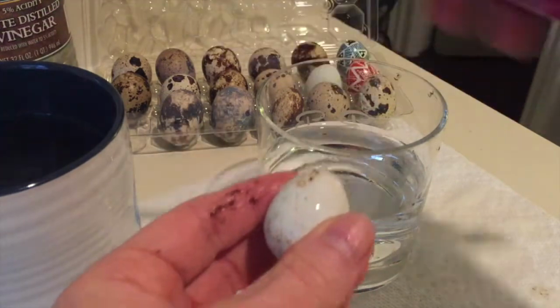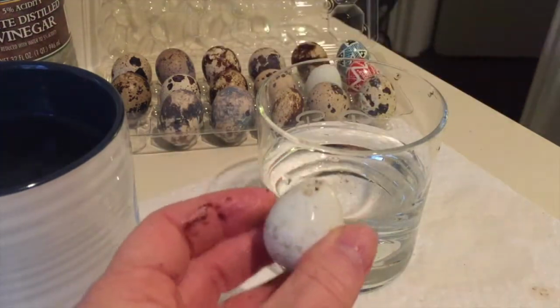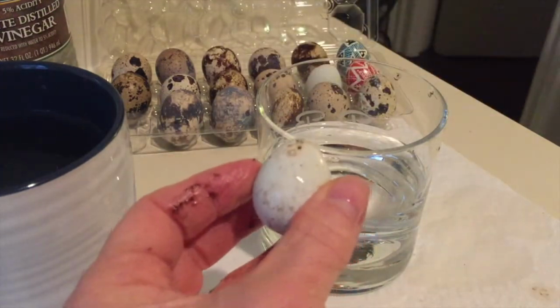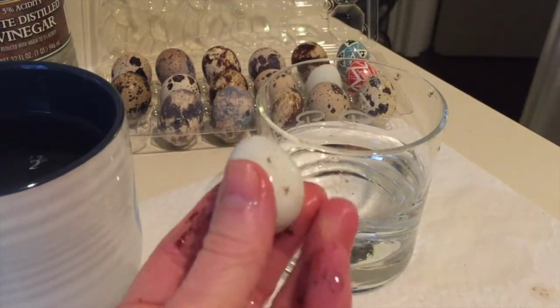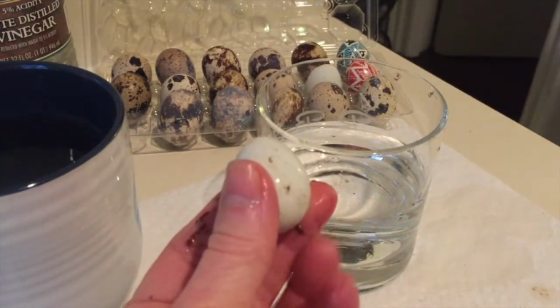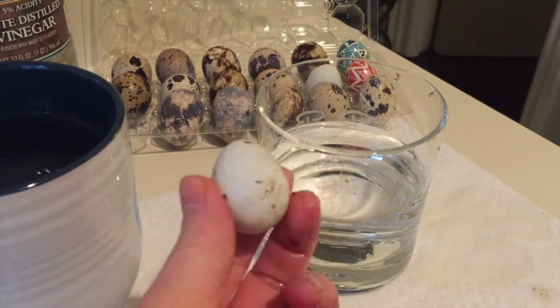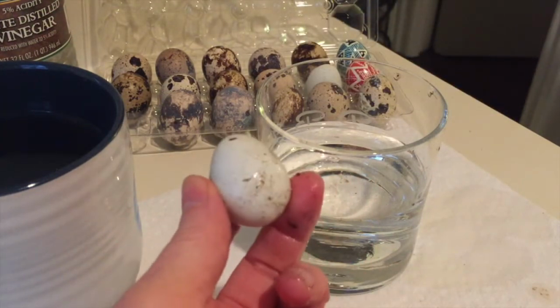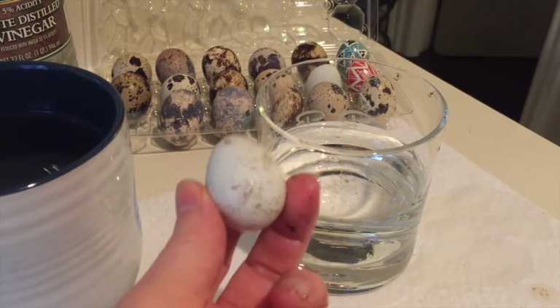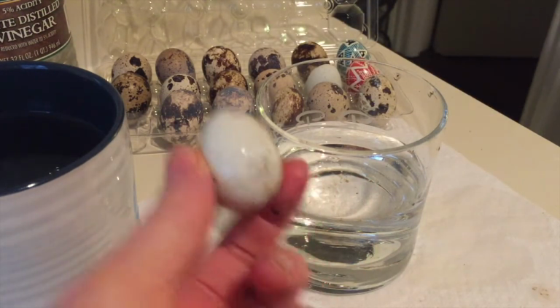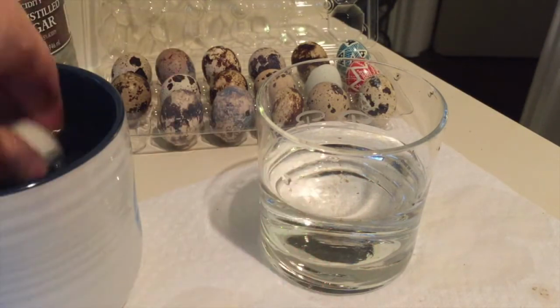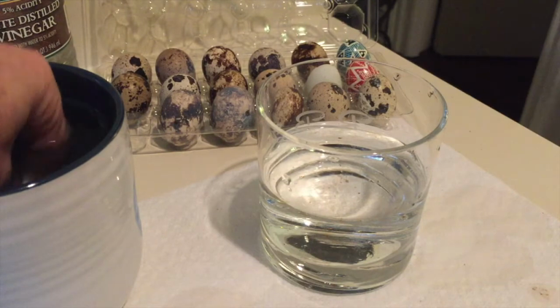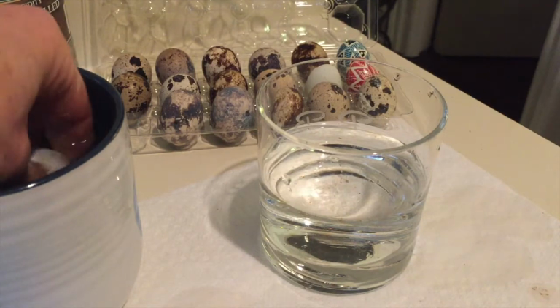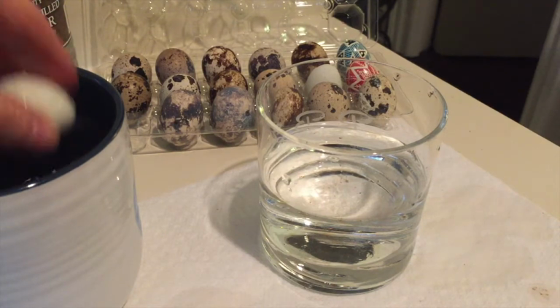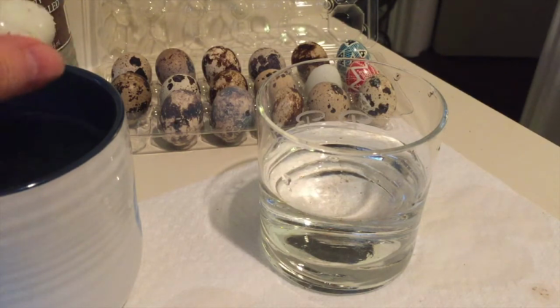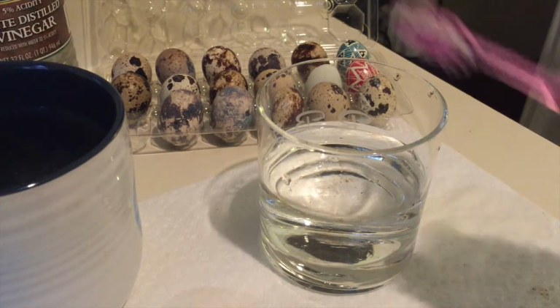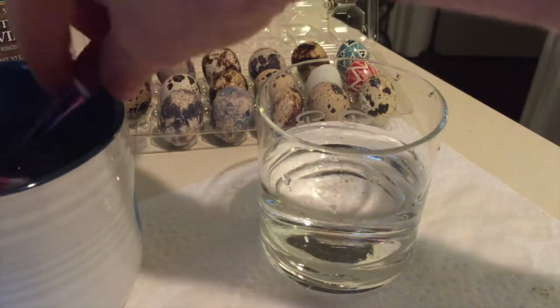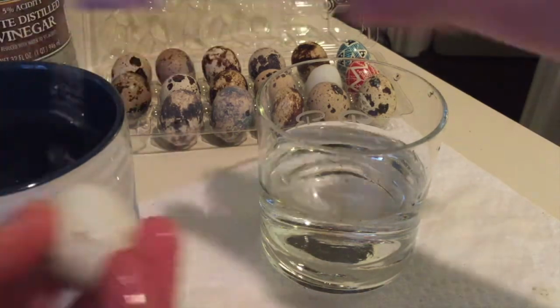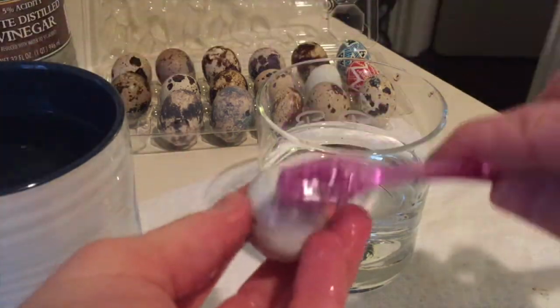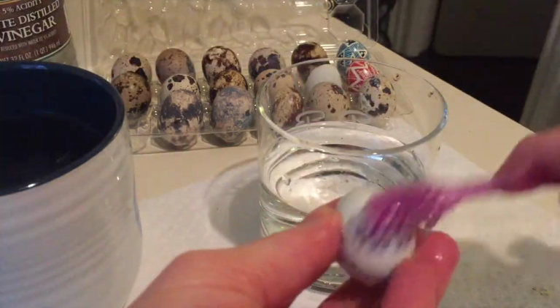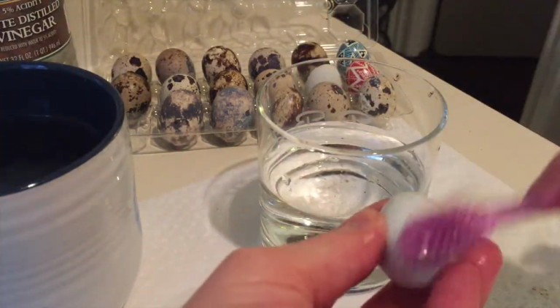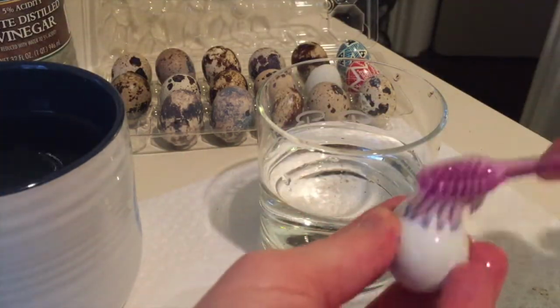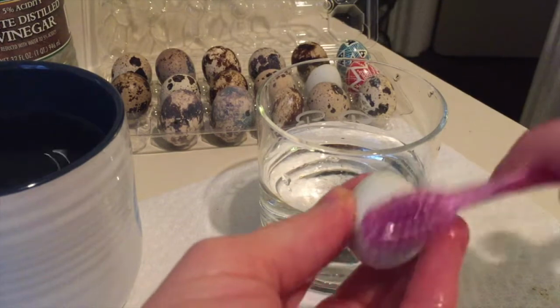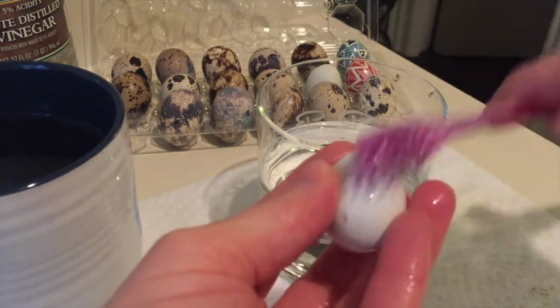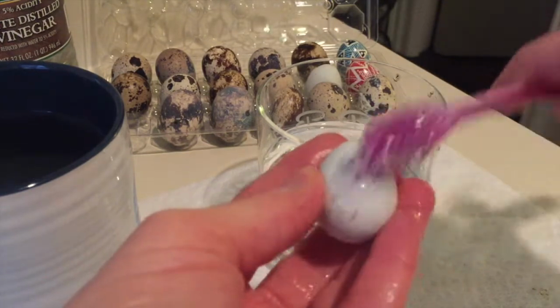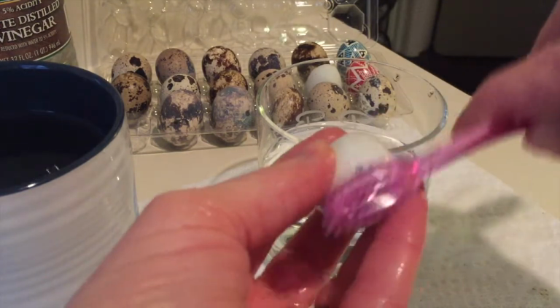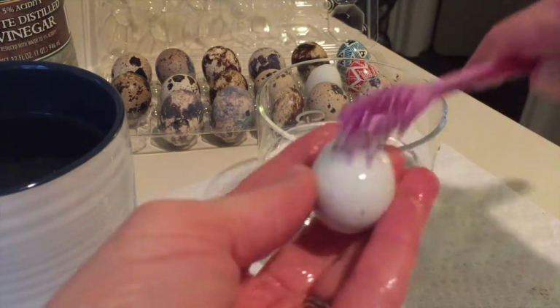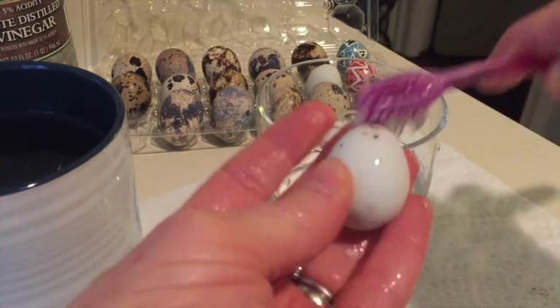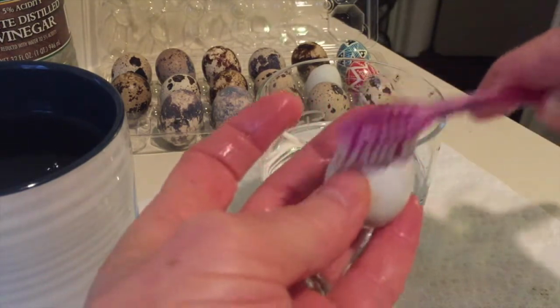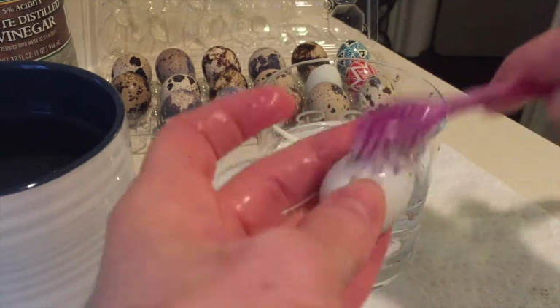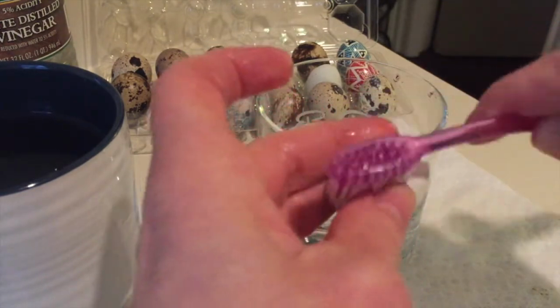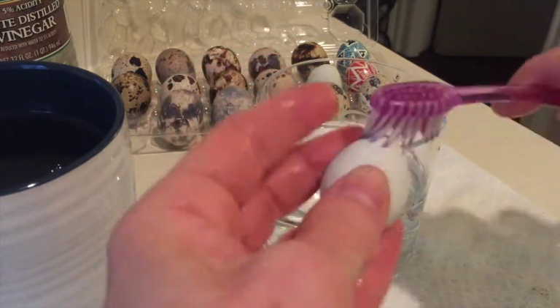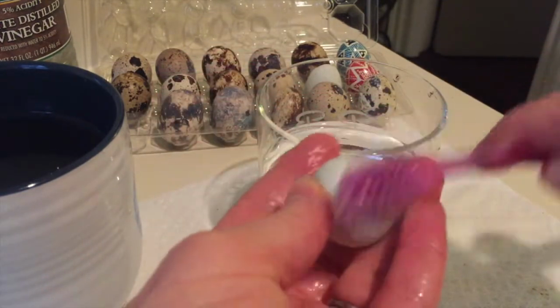Now to stop that vinegar from working and from taking off that outer layer, you want to dunk it into your cup of water to neutralize it and continue to scrub.